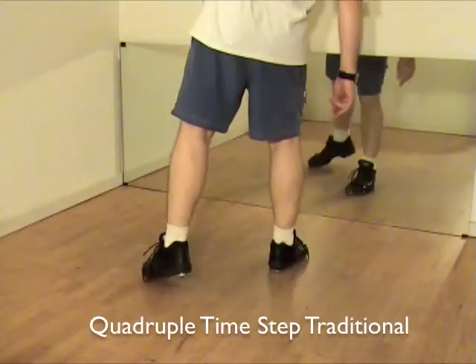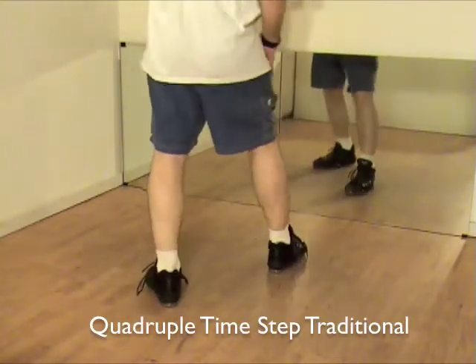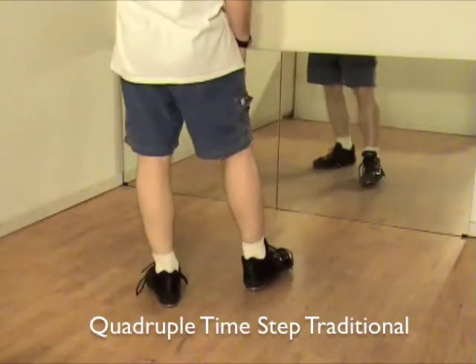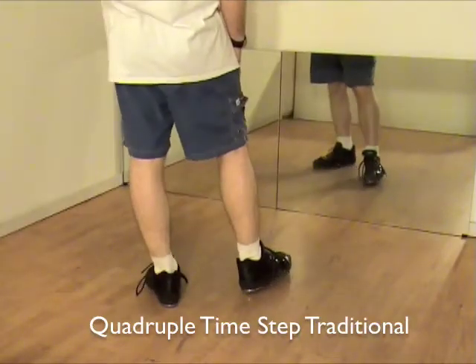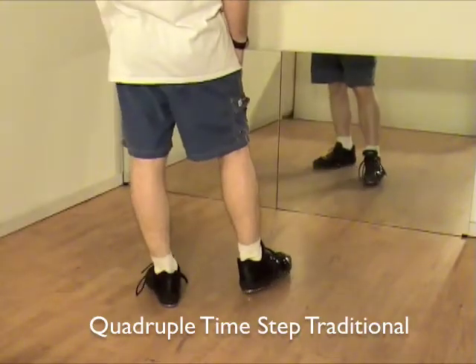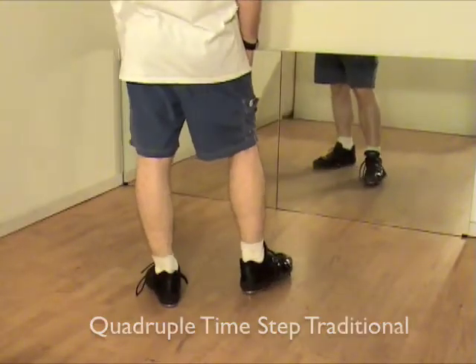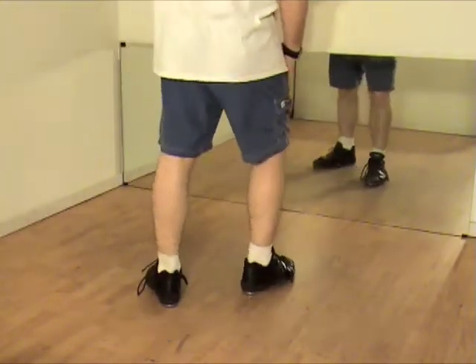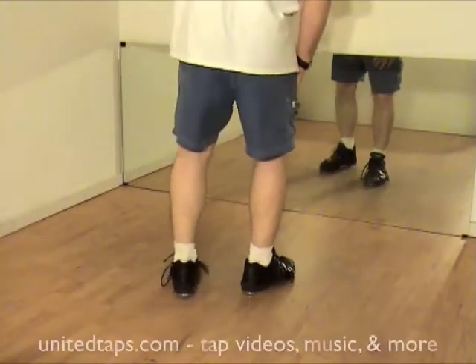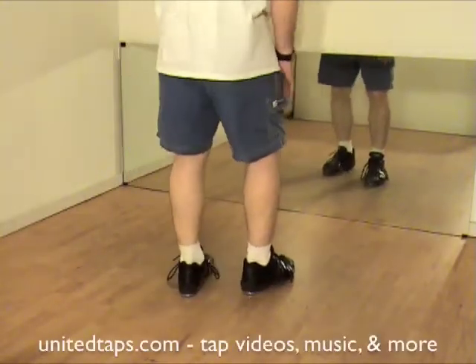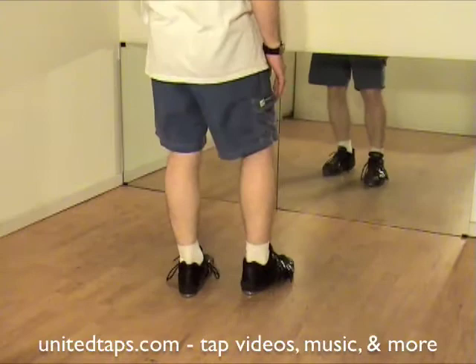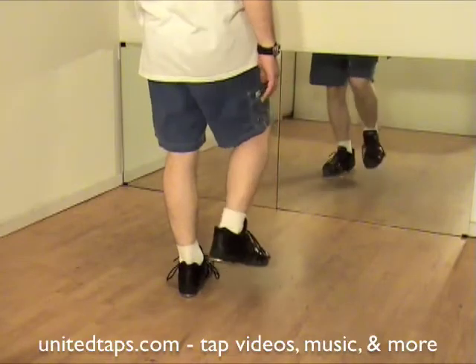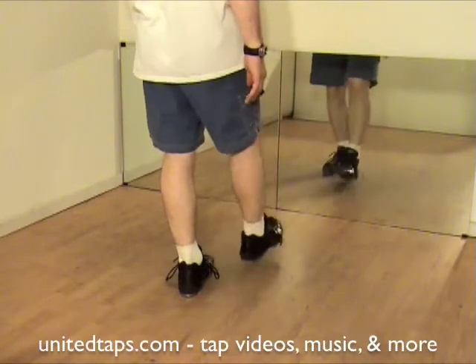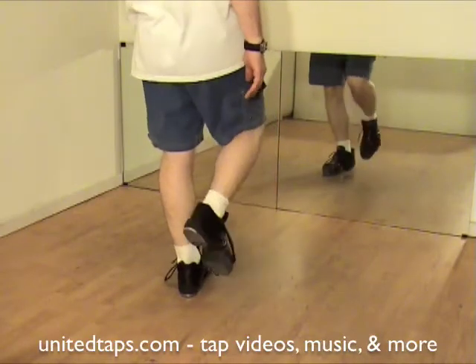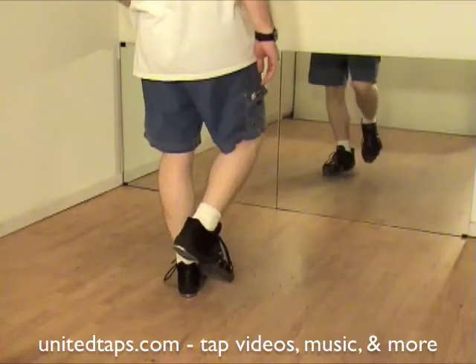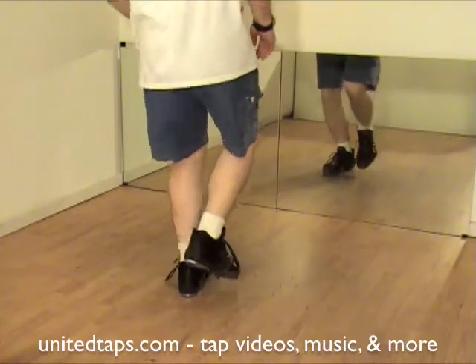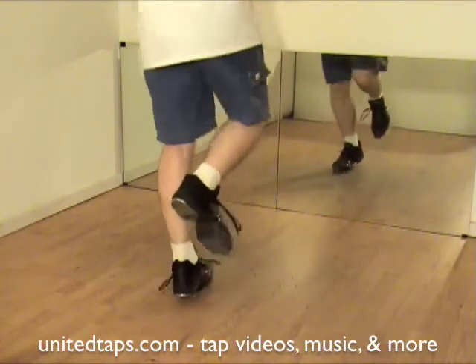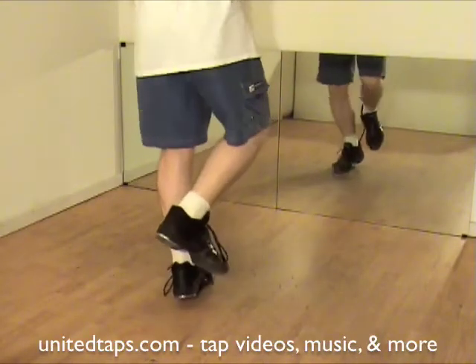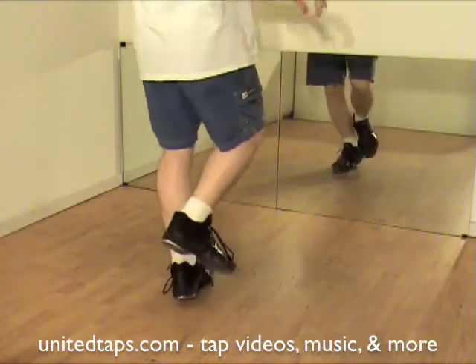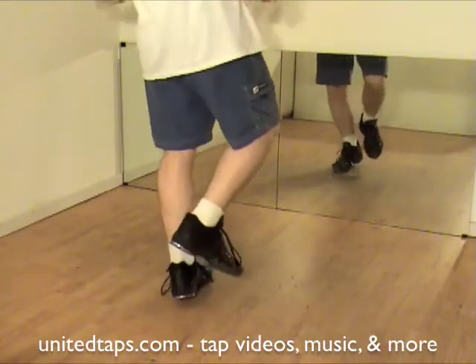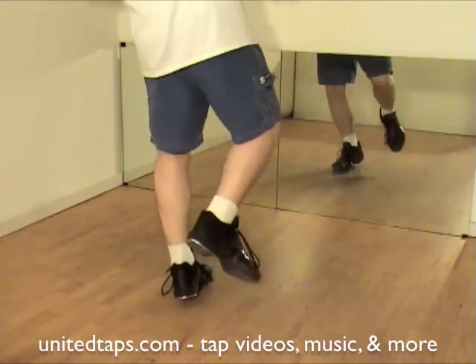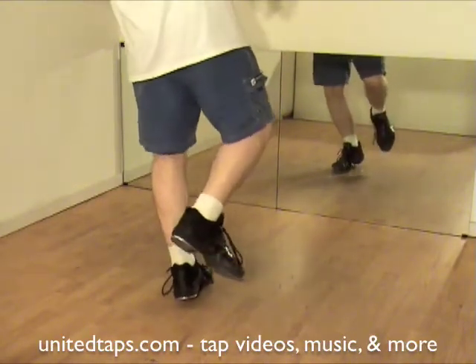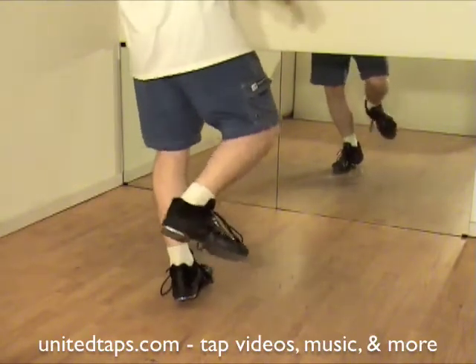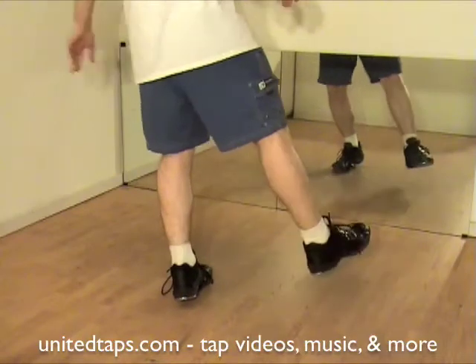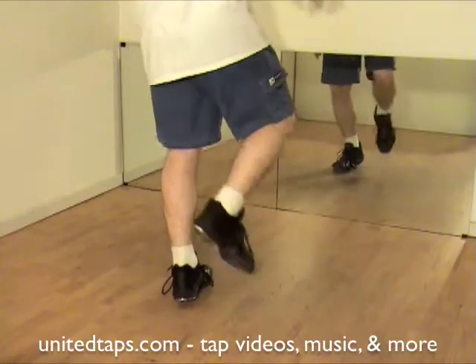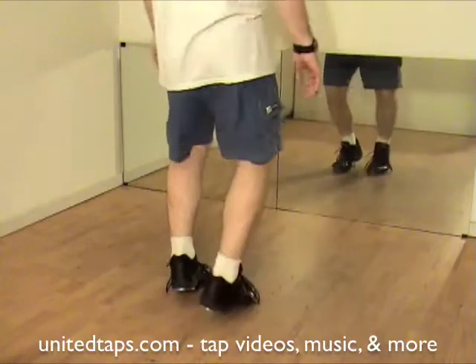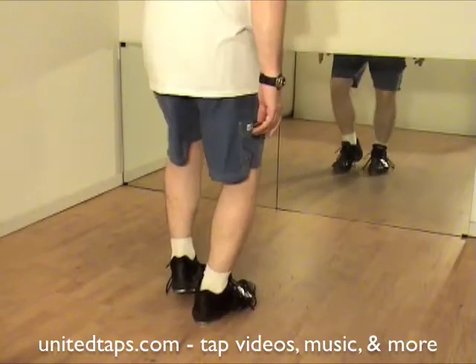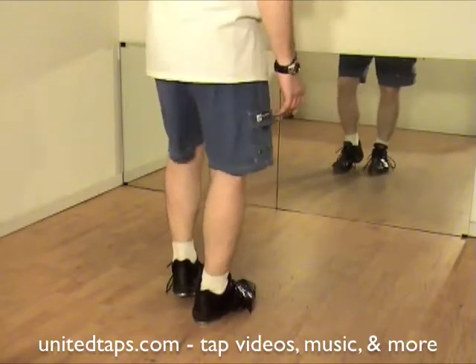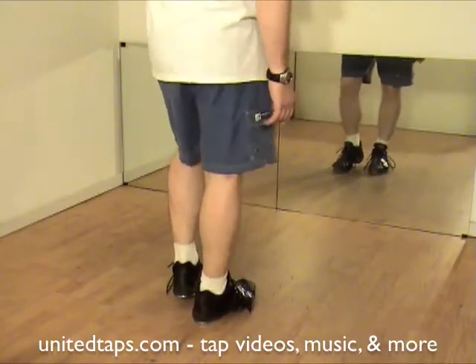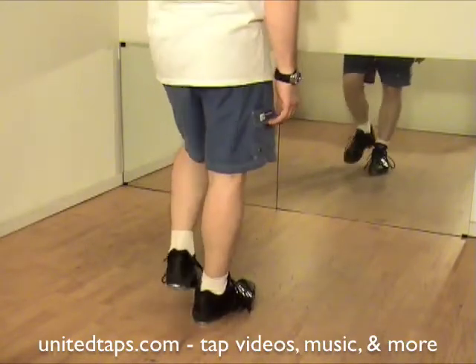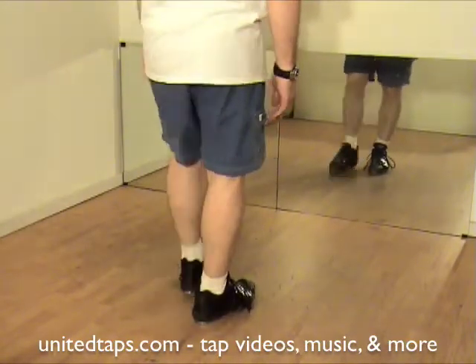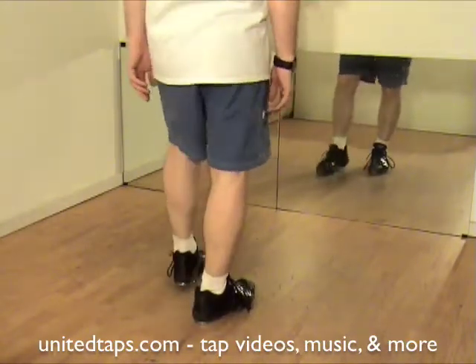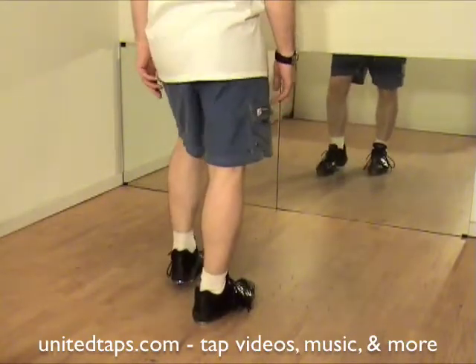Quadruple traditional time step: quadruple shuffle front, hop back a little bit, shuffle step, heel, right flap left, step right.